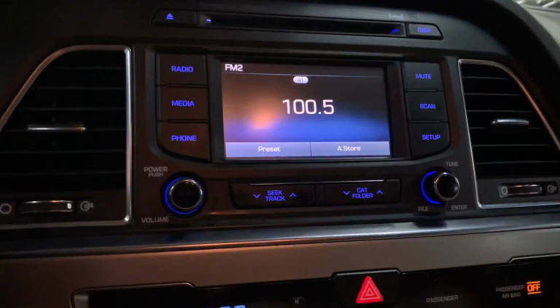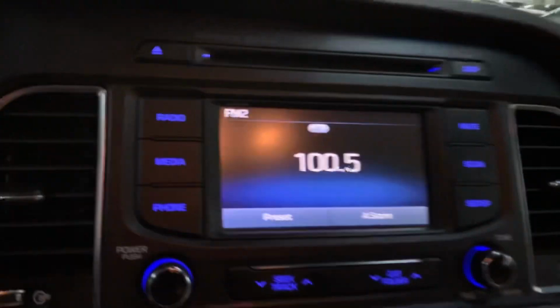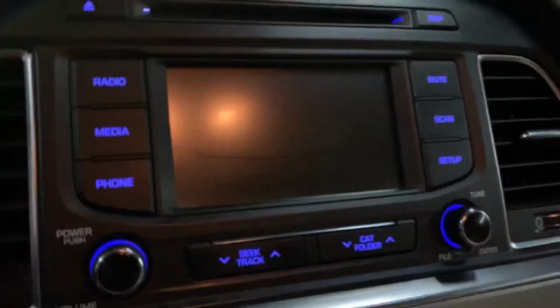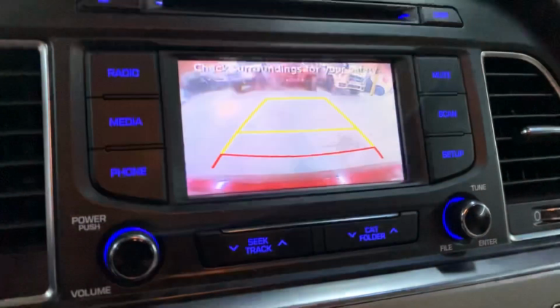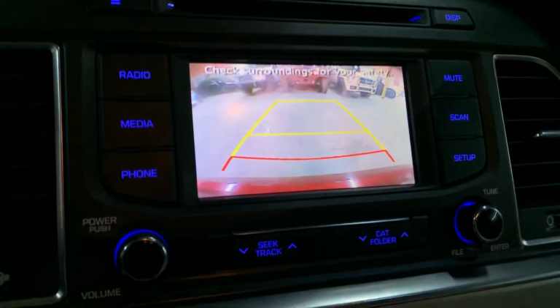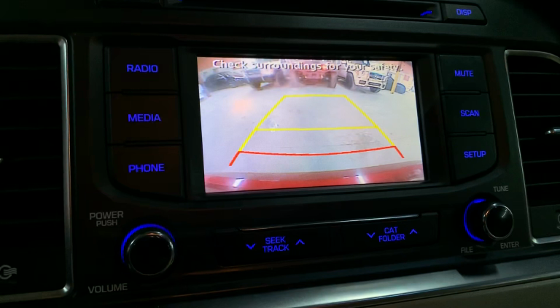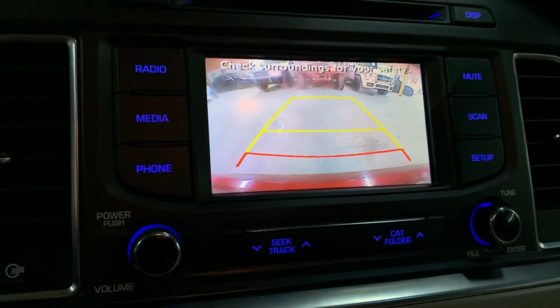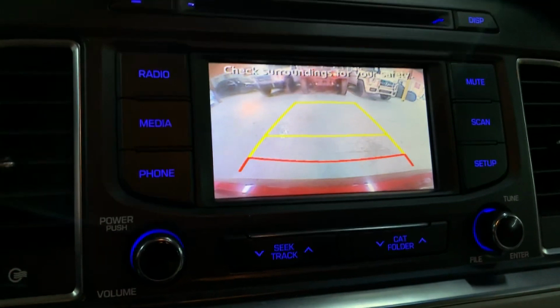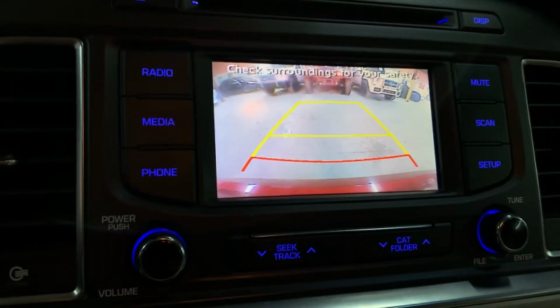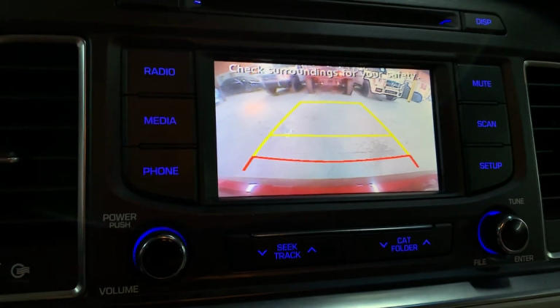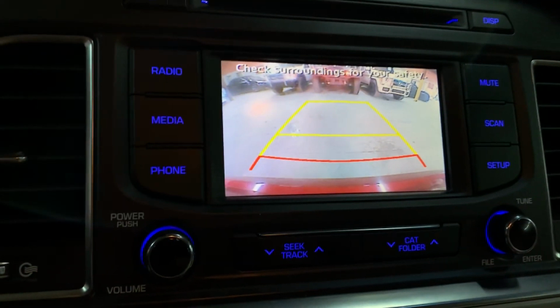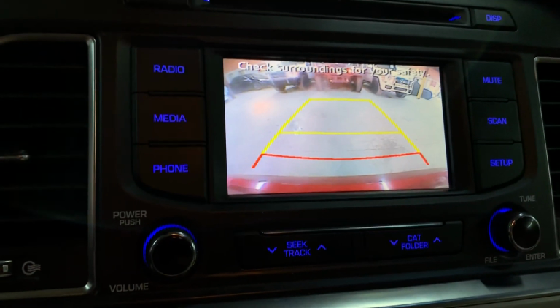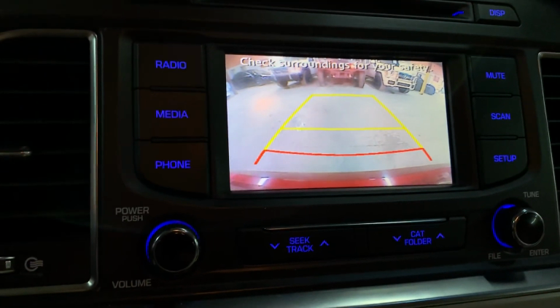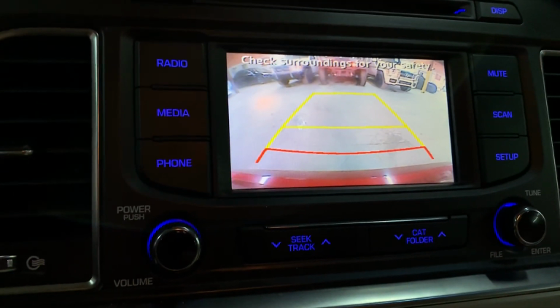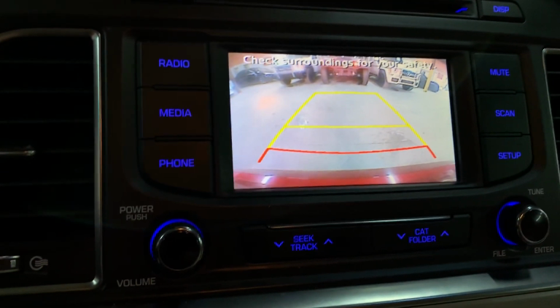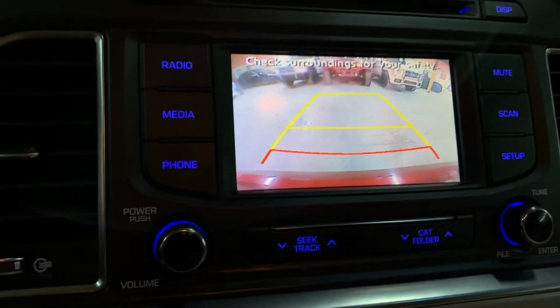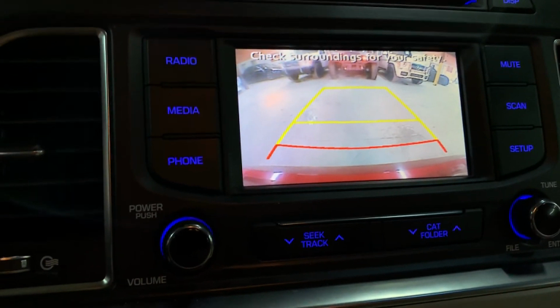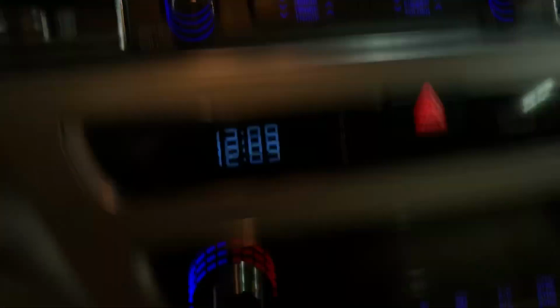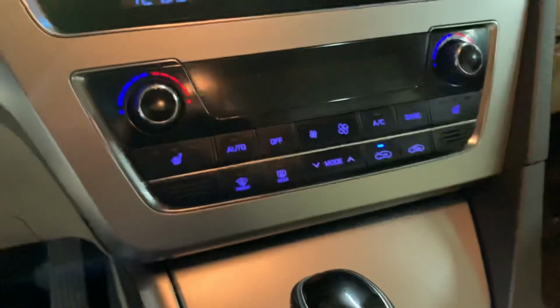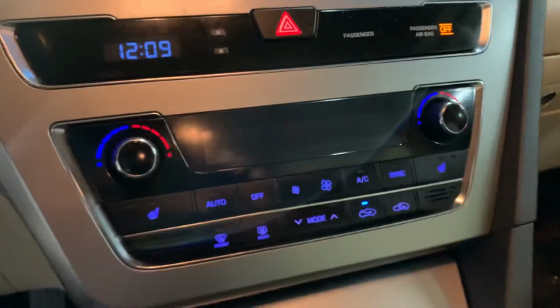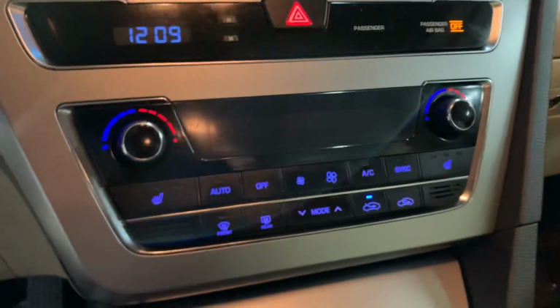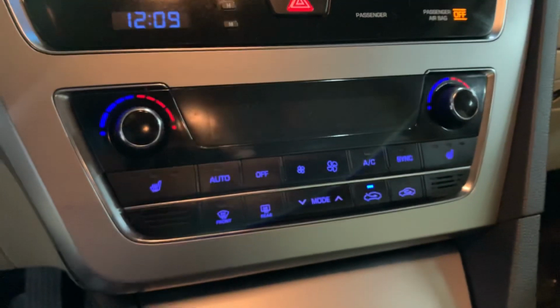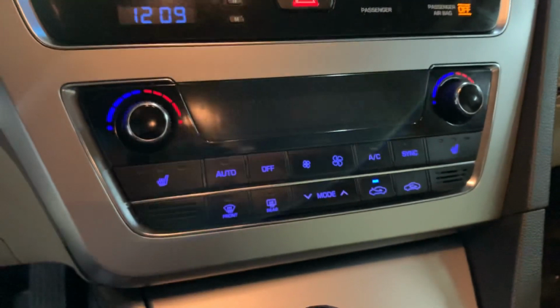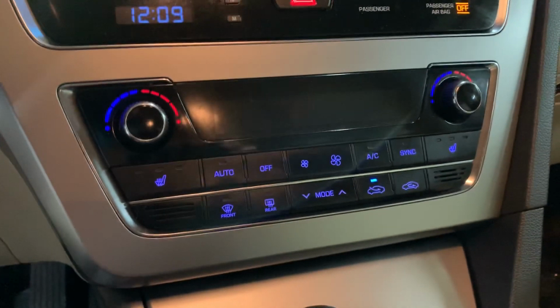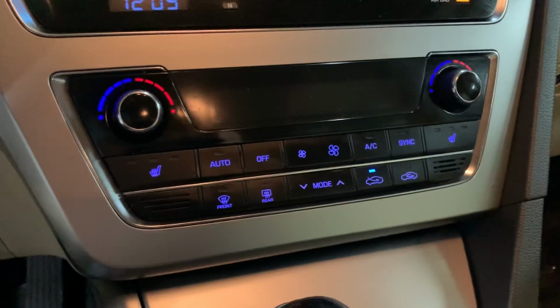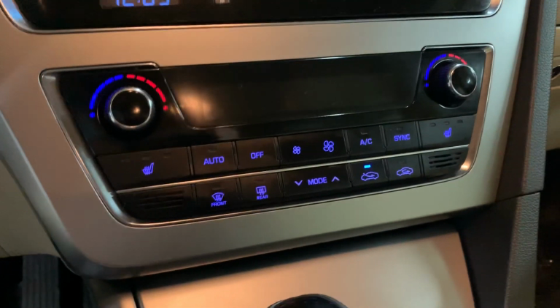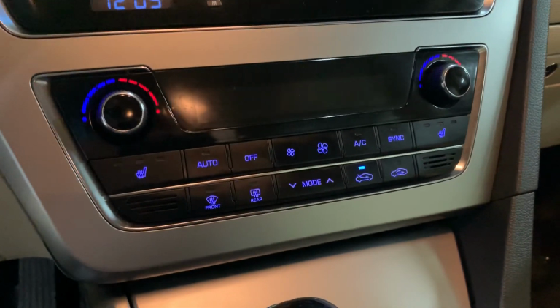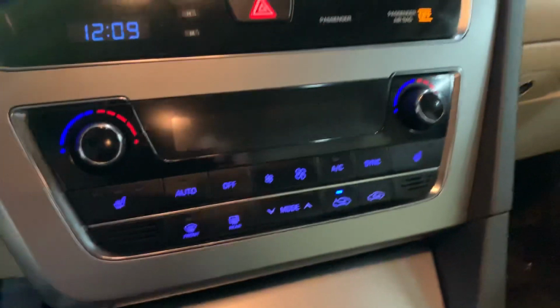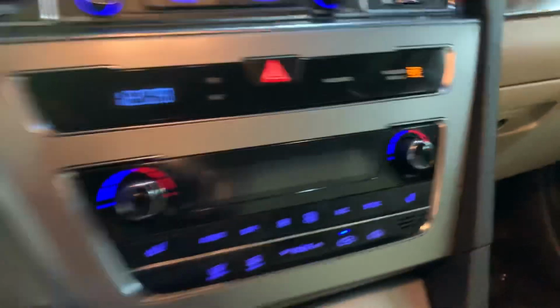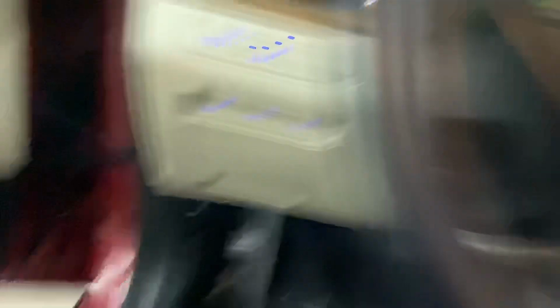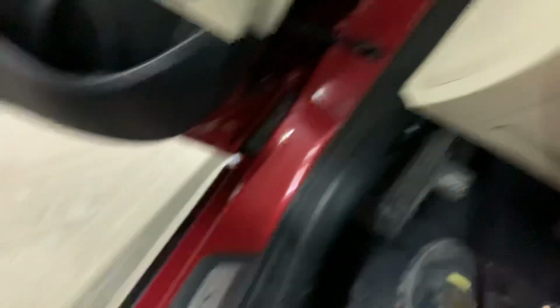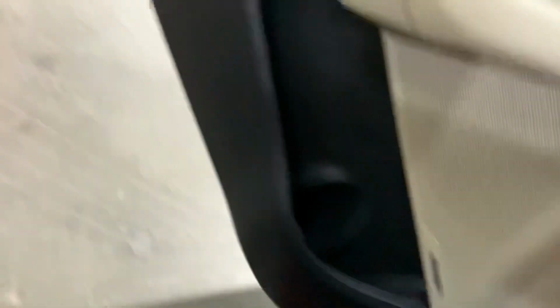You're also going to have a backup camera. So when you shift to reverse, that backup camera shows up. It looks very clear — it will definitely help you out a lot when backing up, parking, trying to get out of tight spaces. You have your AC controls right underneath. You do have heated seats here in the front. So those are the options.